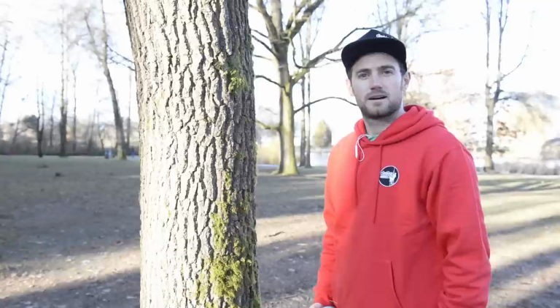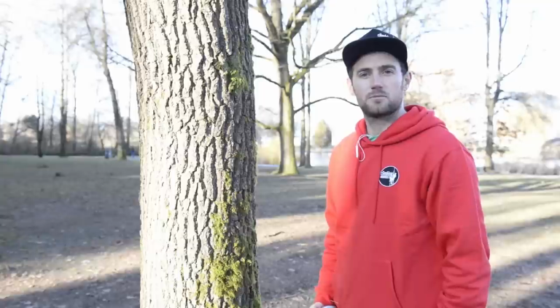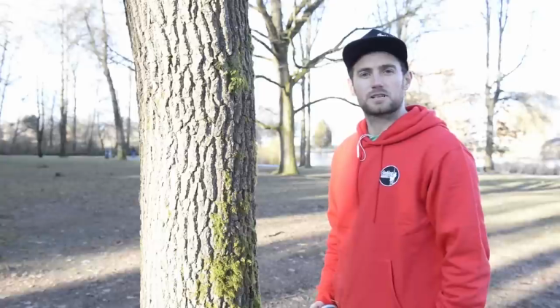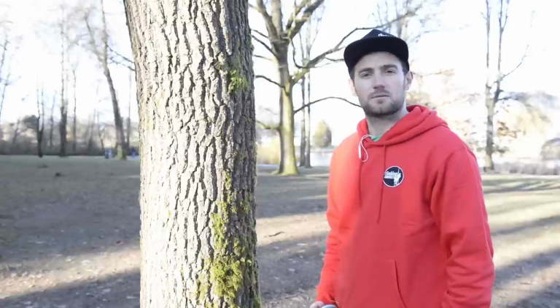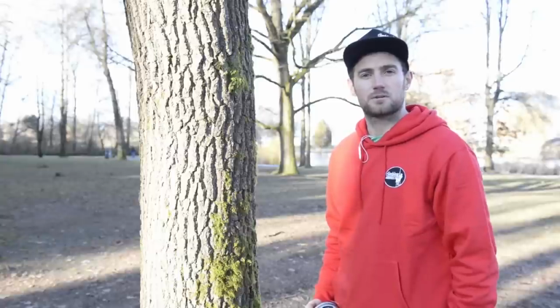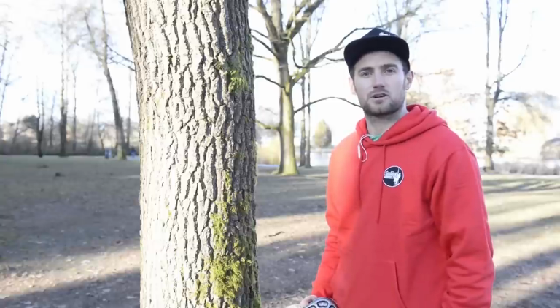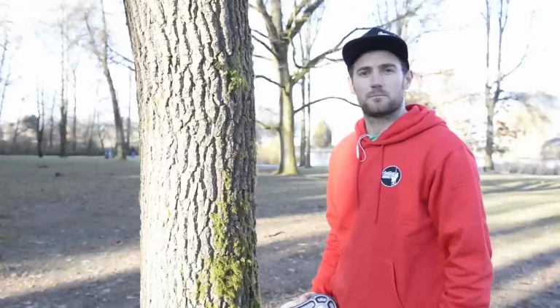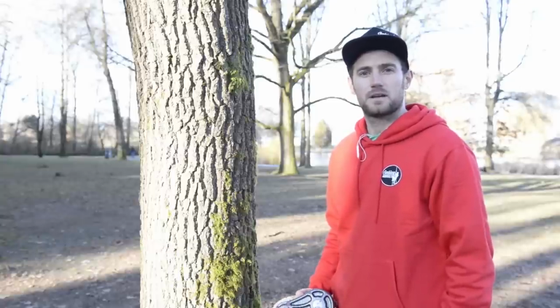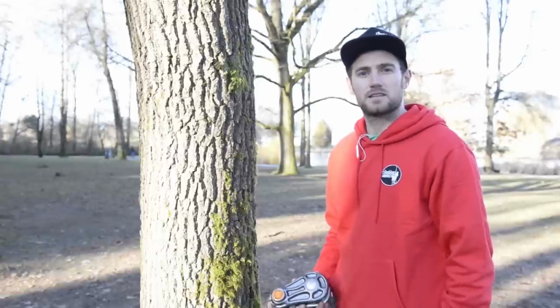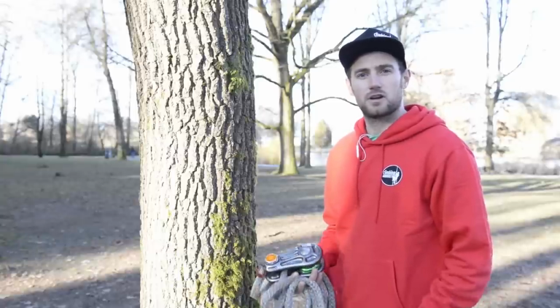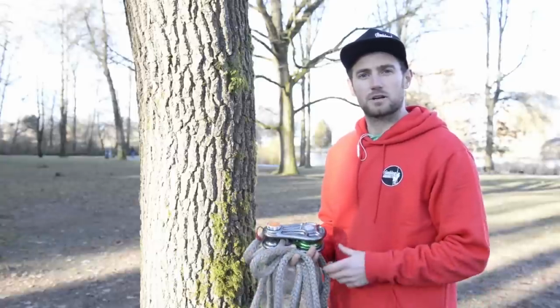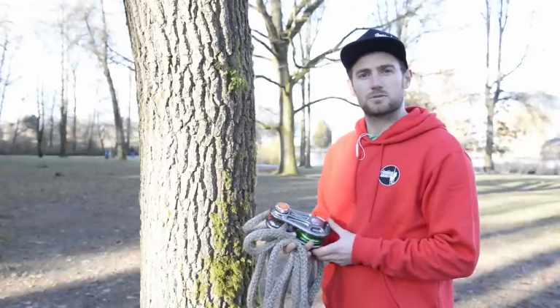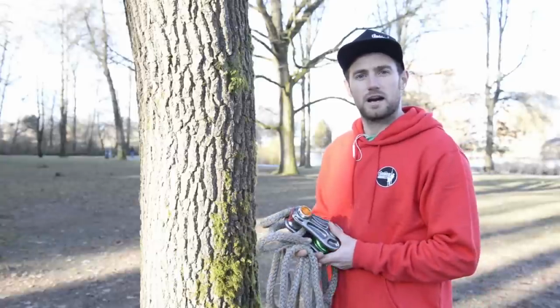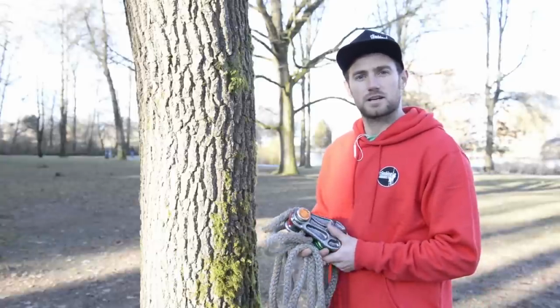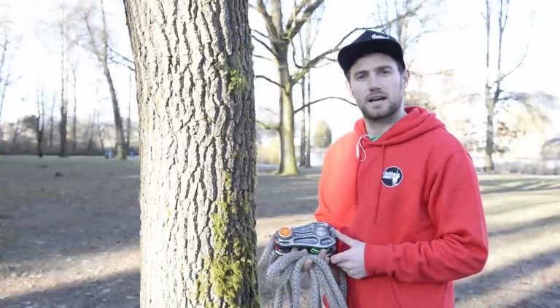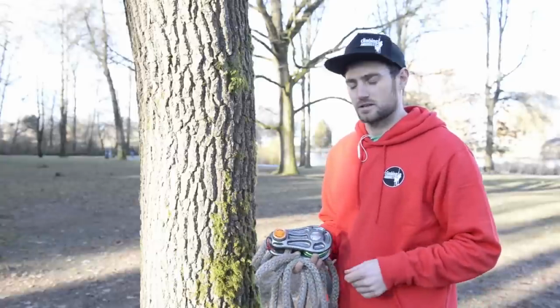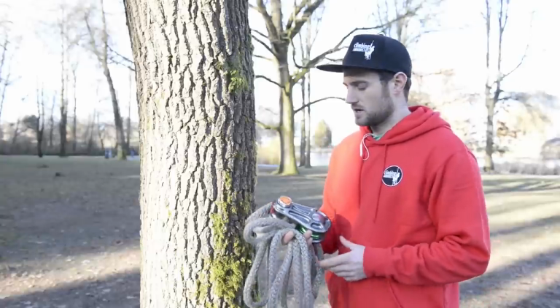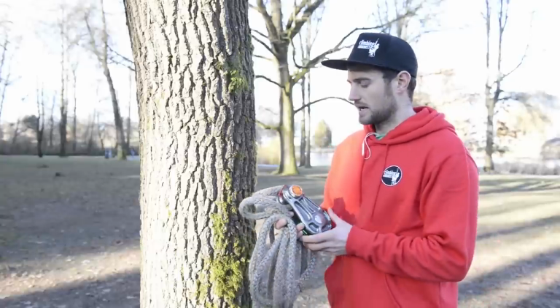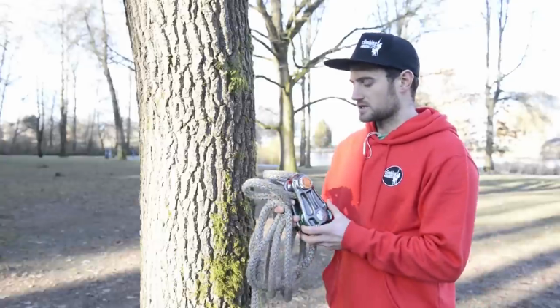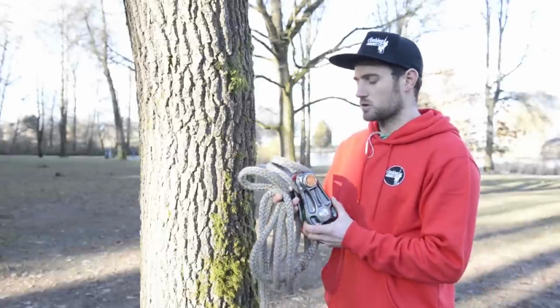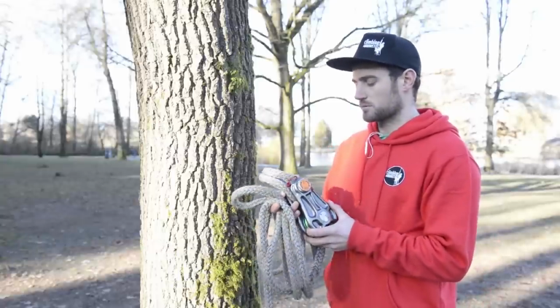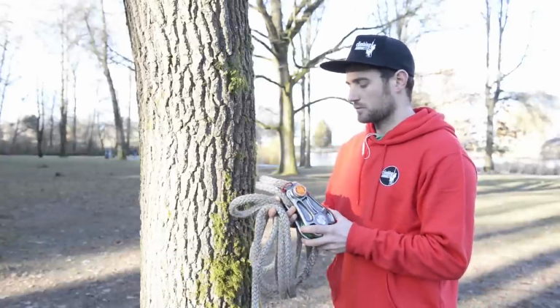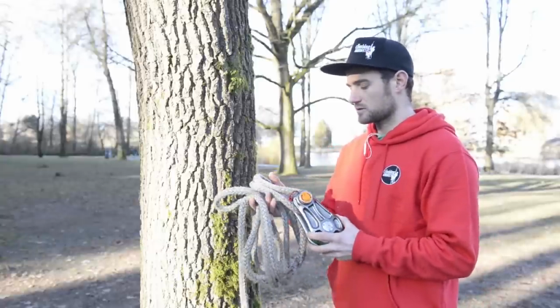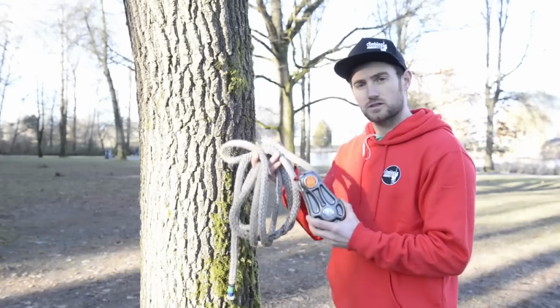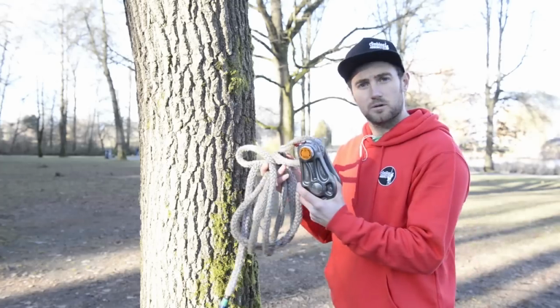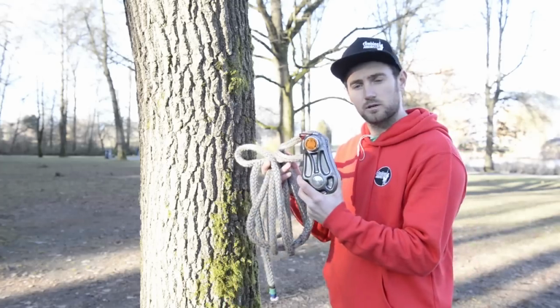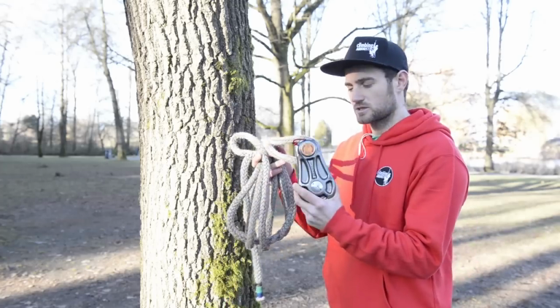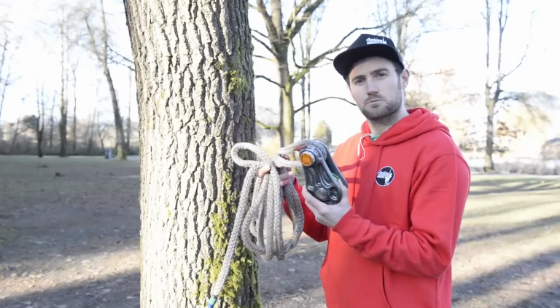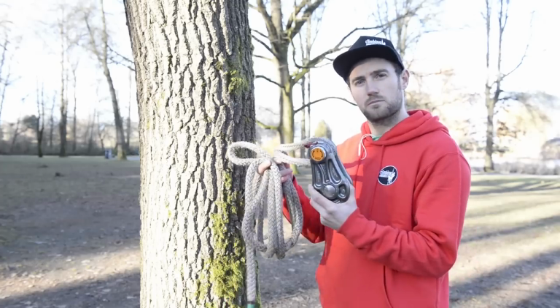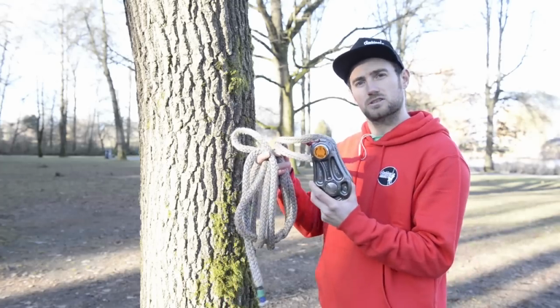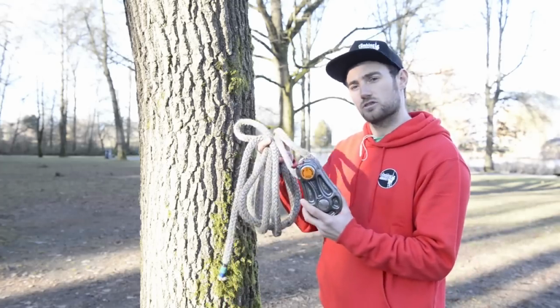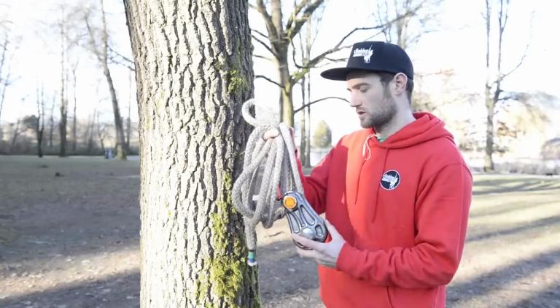Hi and welcome to climbingarmbreast.com. In this video I'm going to demonstrate how to tie the cow hitch. The cow hitch is most commonly used for tying on pulley blocks and it's probably the best knot to do so.